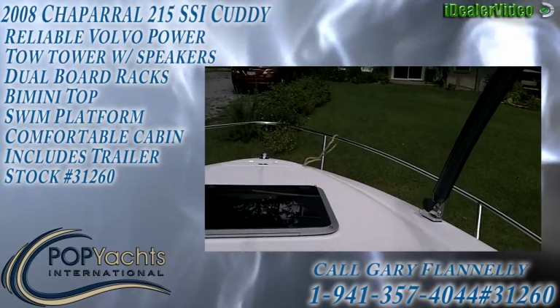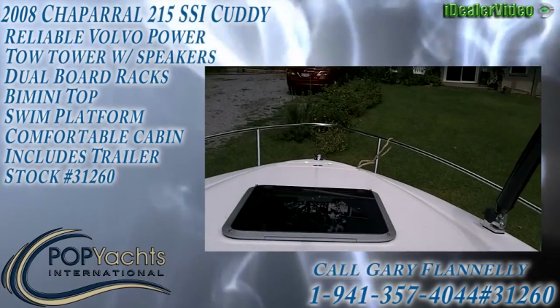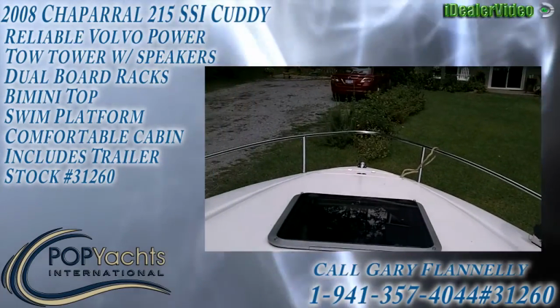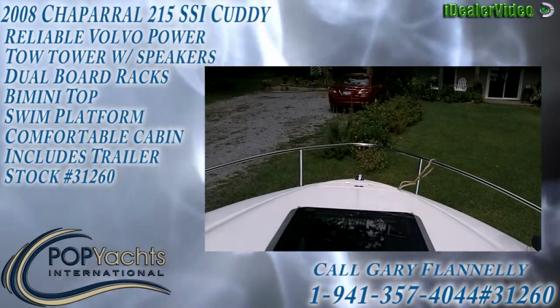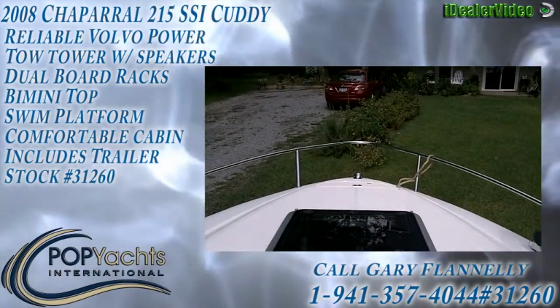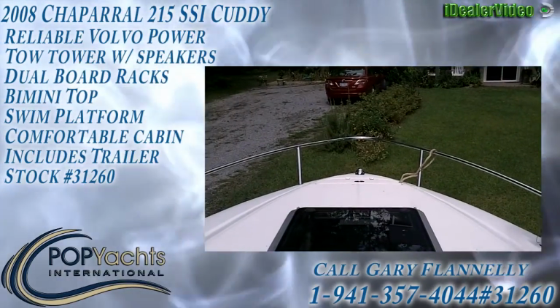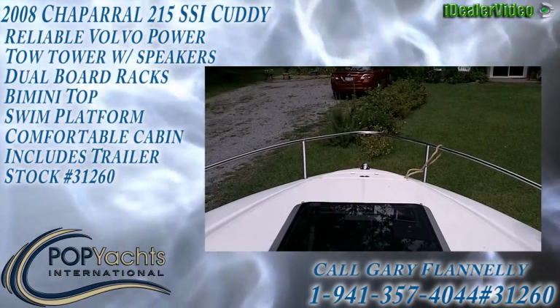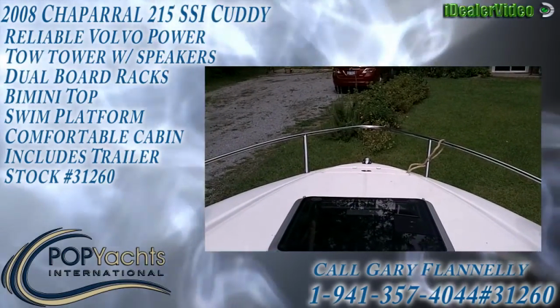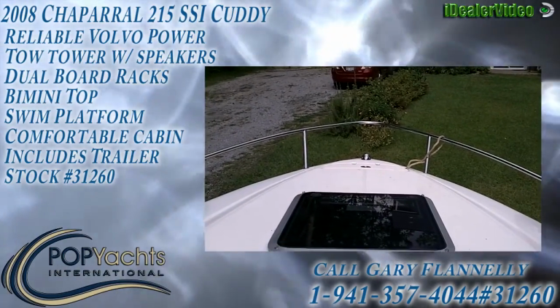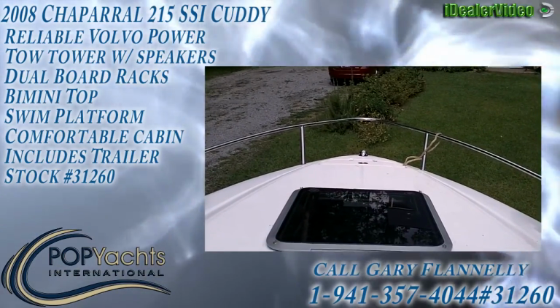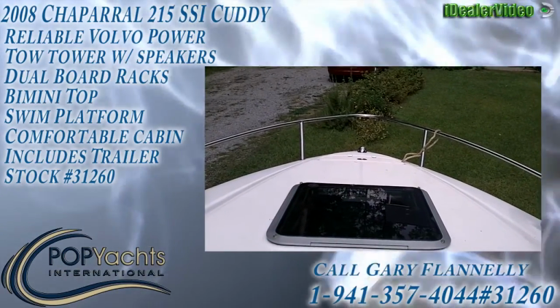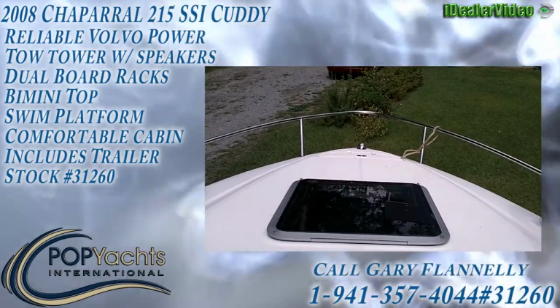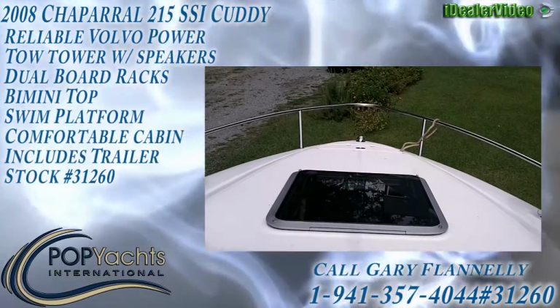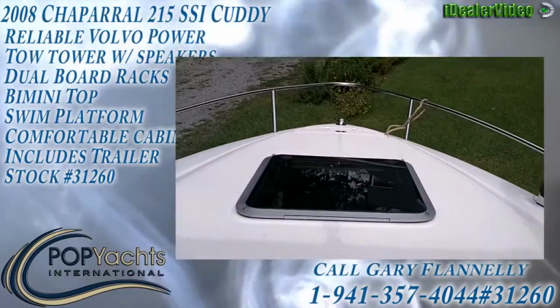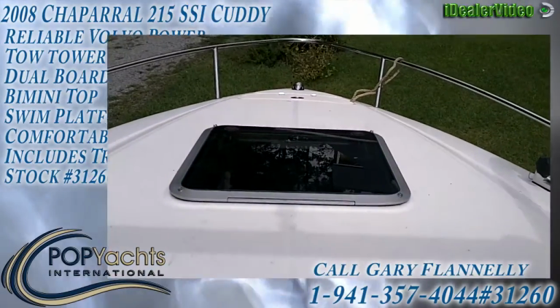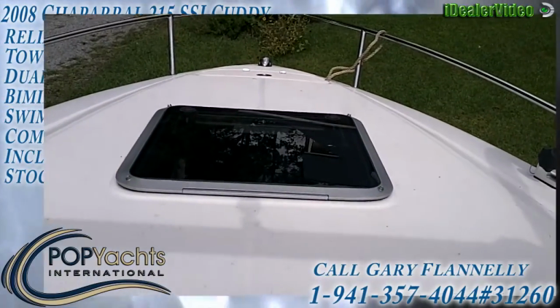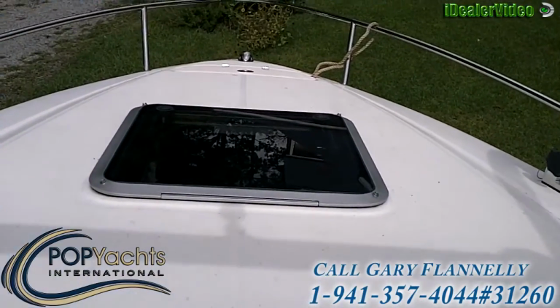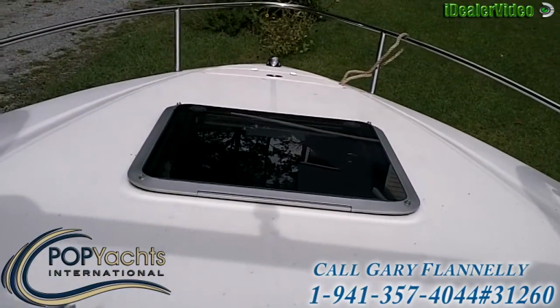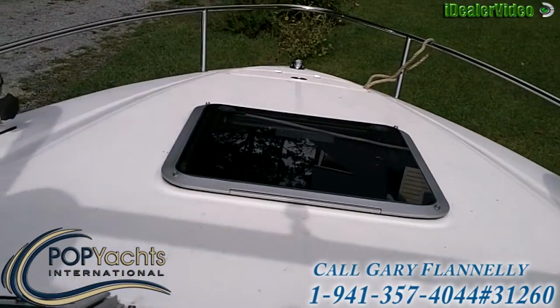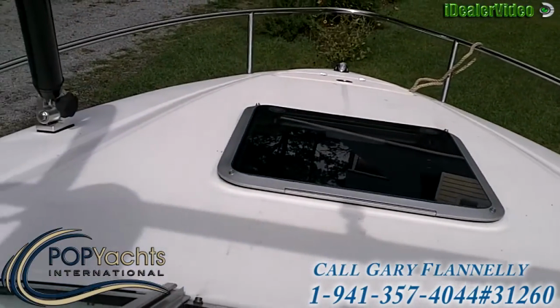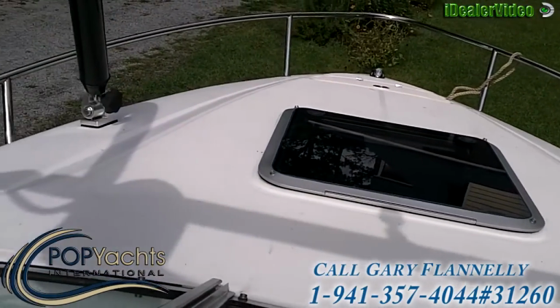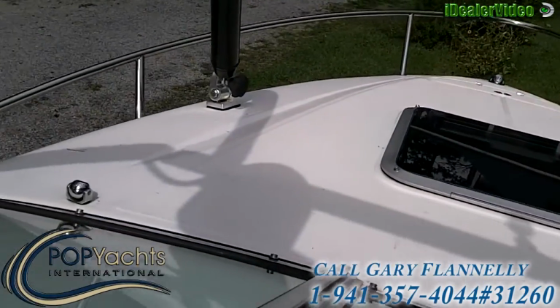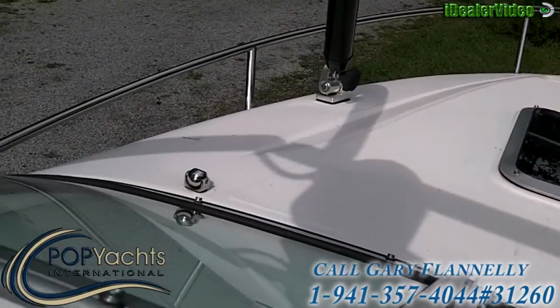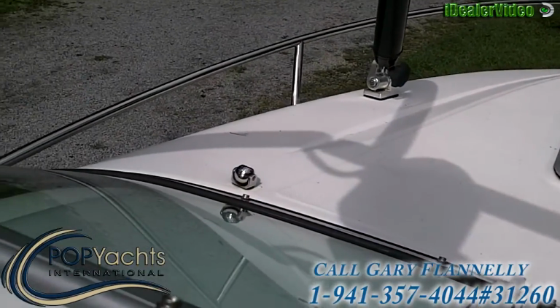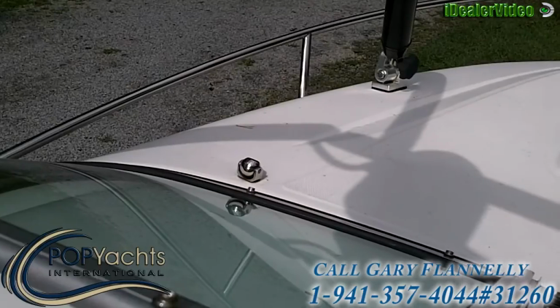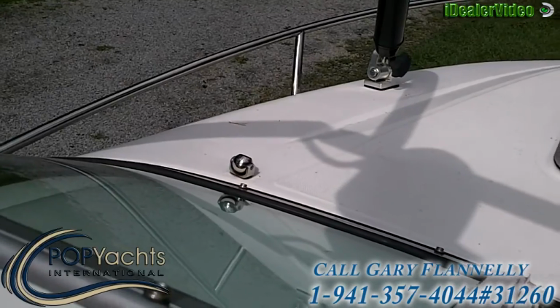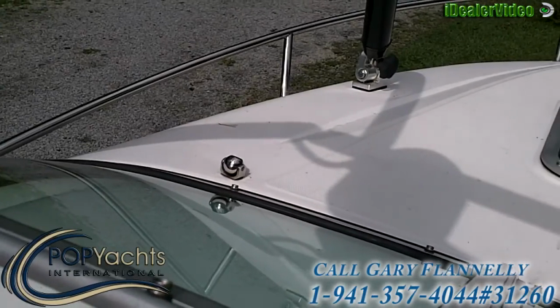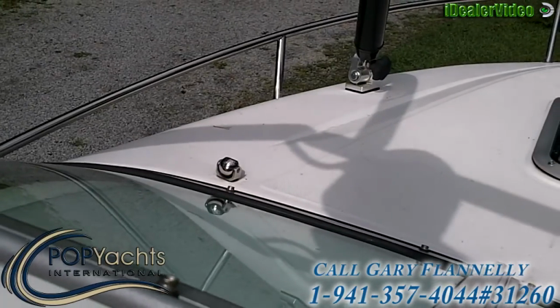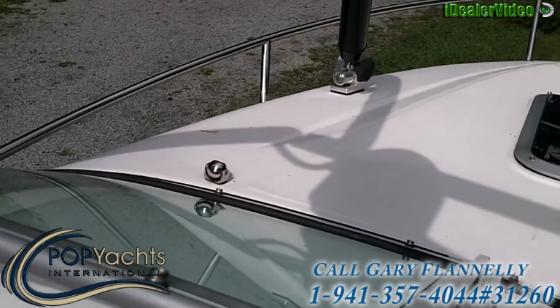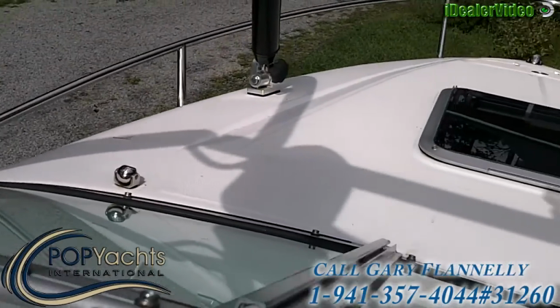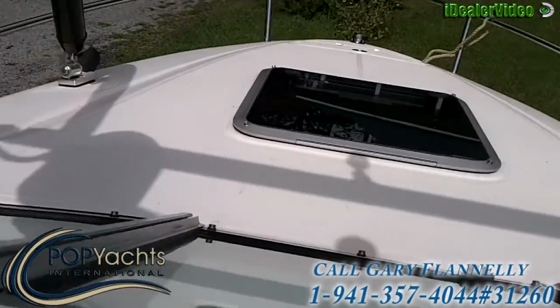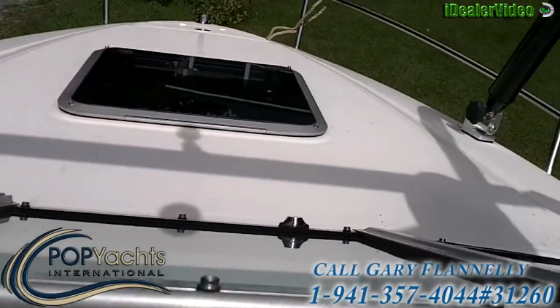Okay, we're aboard. We're going to start with the bow. That's the anchor locker up forward, as I showed you from the deck. There's a smoked hatch that goes down into the berth, and that's the little magnet that holds the walk-through windshield open.